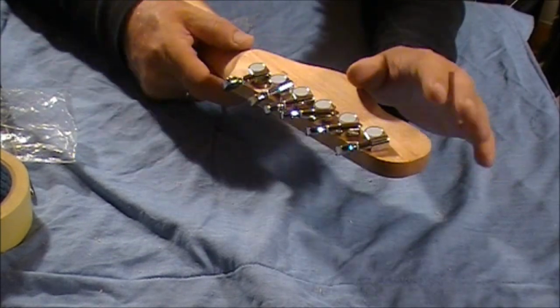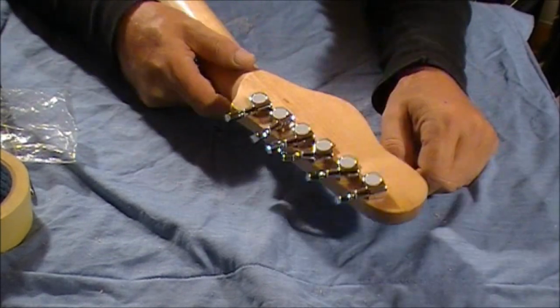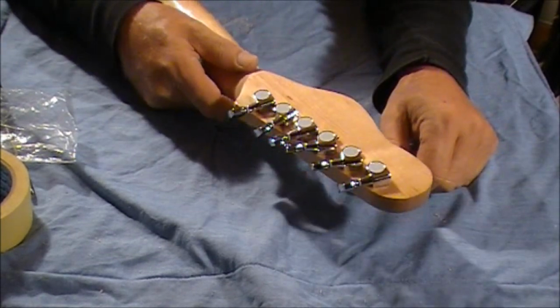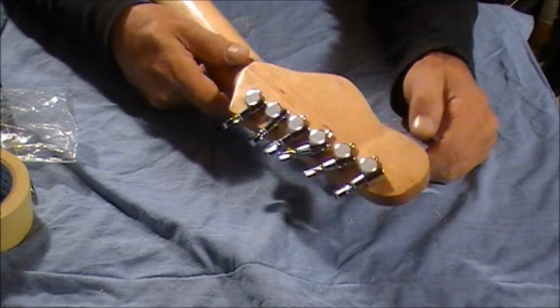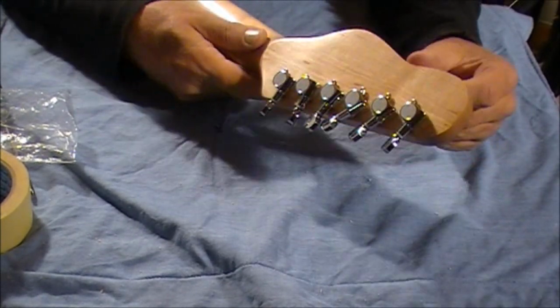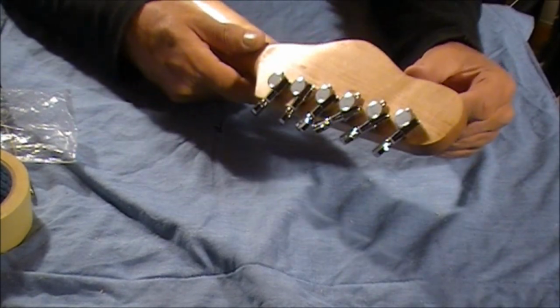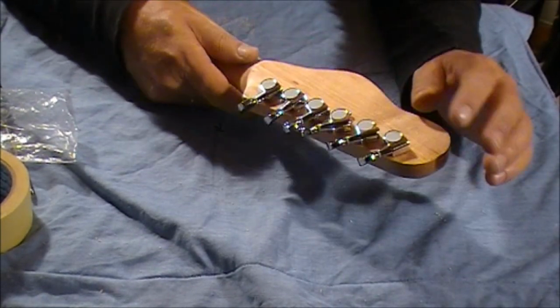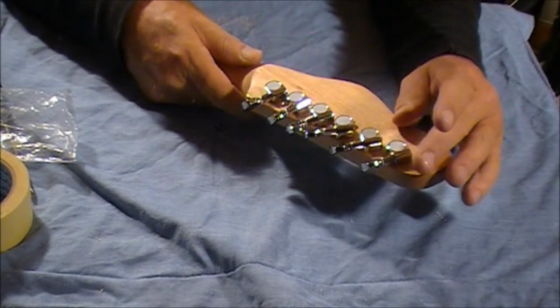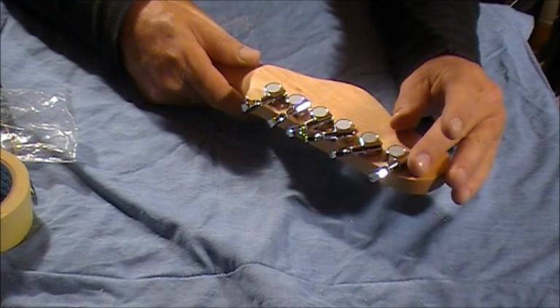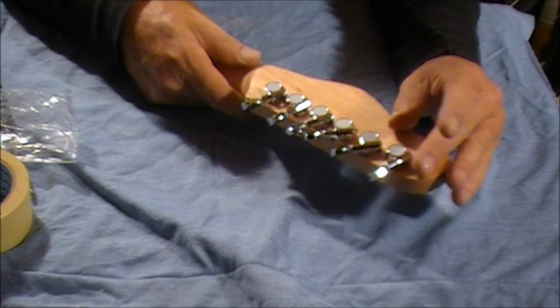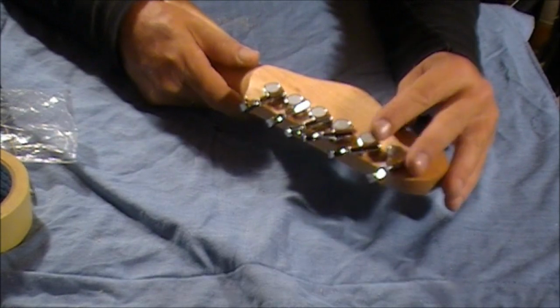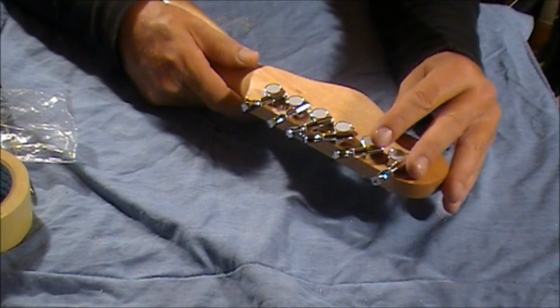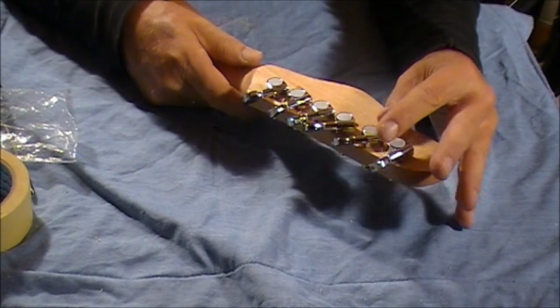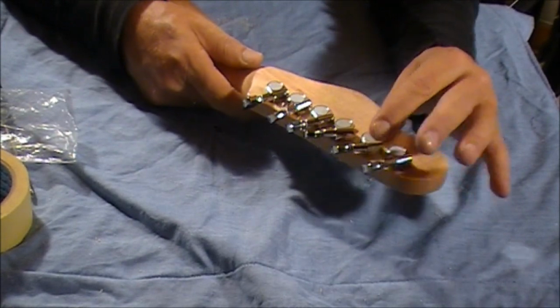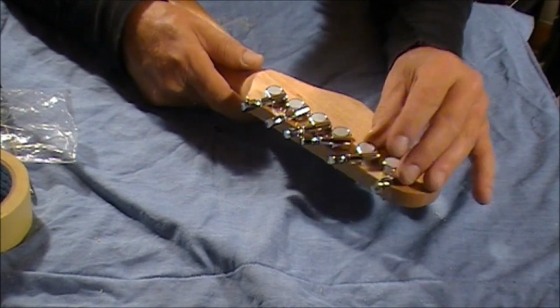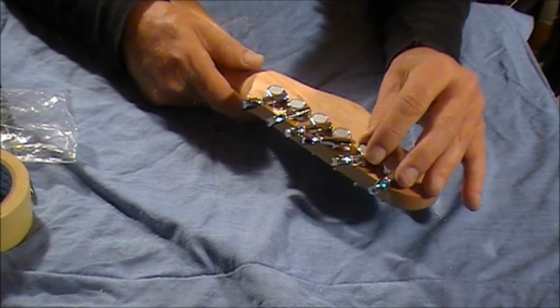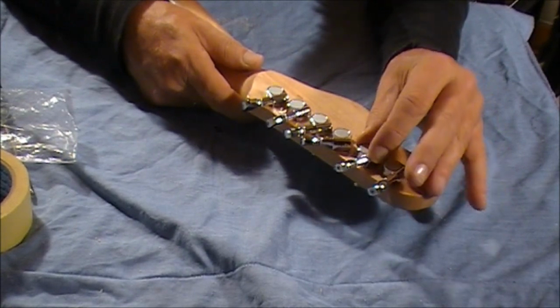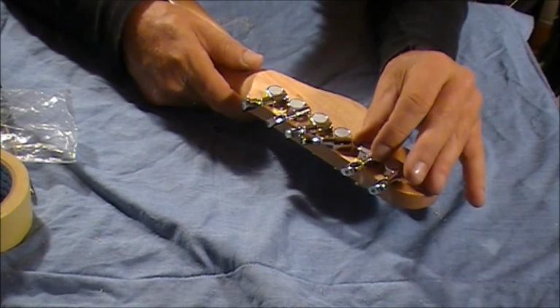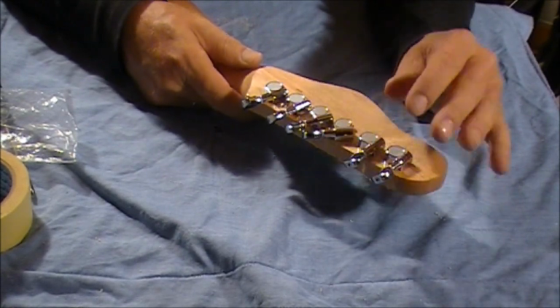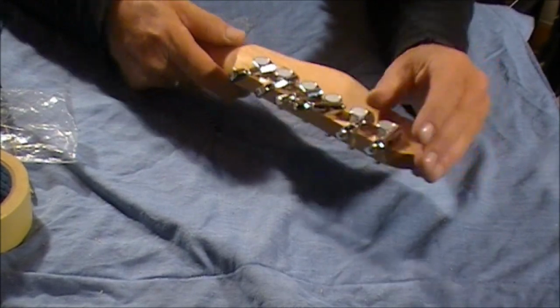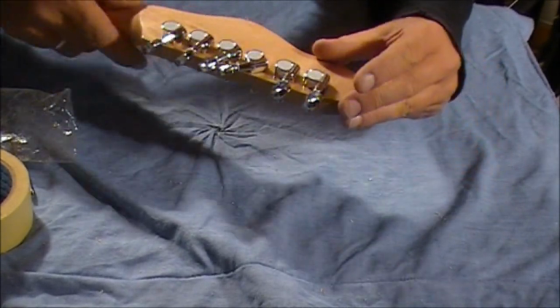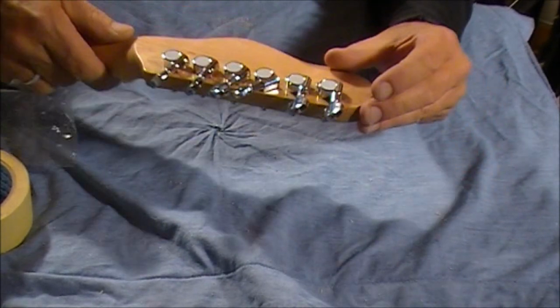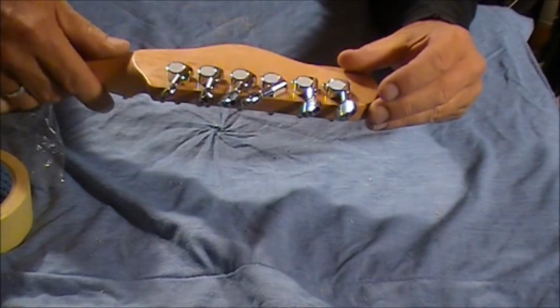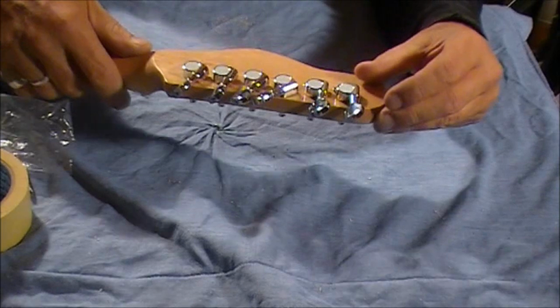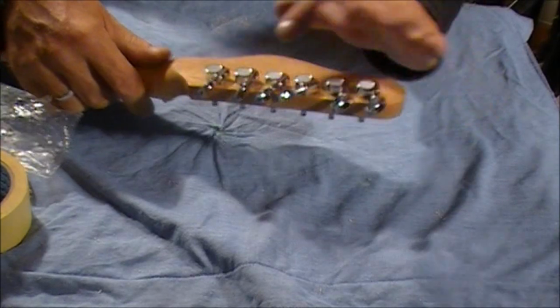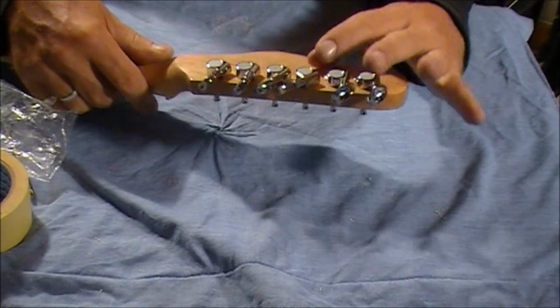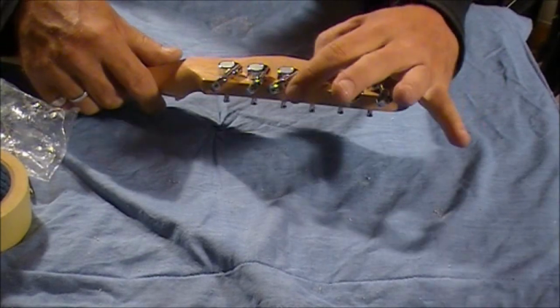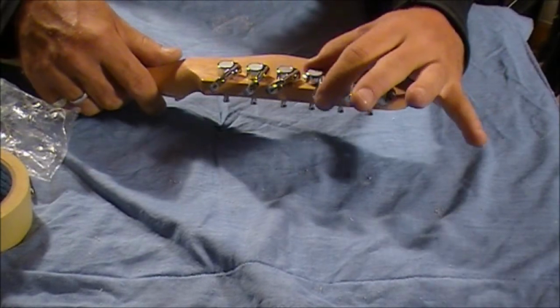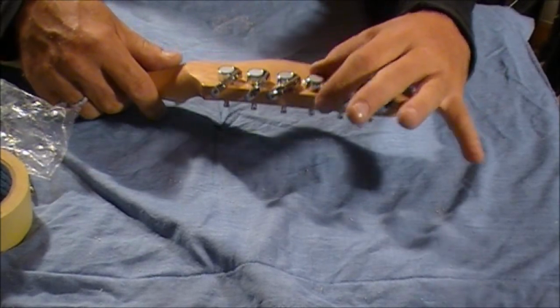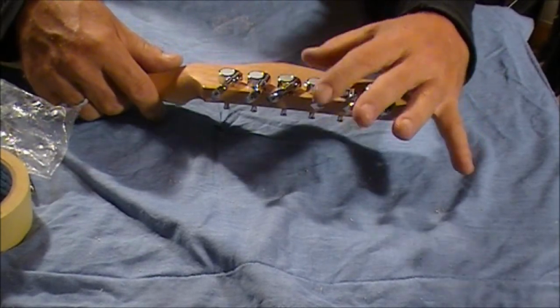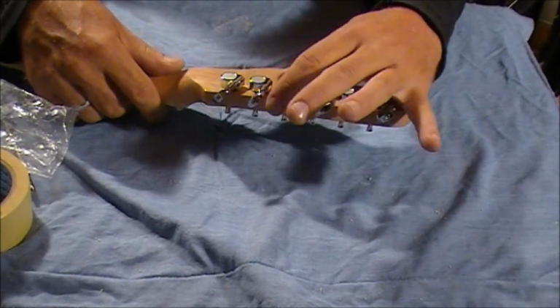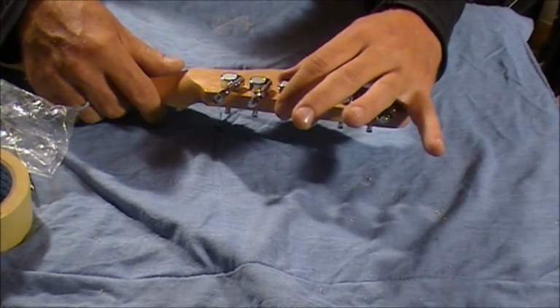Obviously we don't want to set them up like that because it looks awful and it's going to be very hard to tune. So they need to all be vertical — vertical off the edge of the headstock.